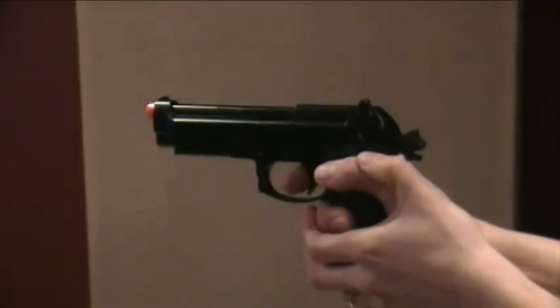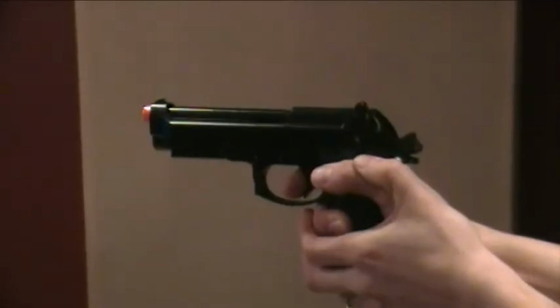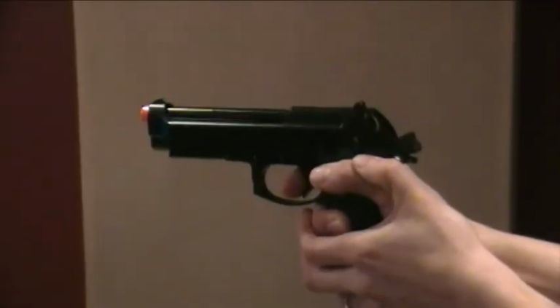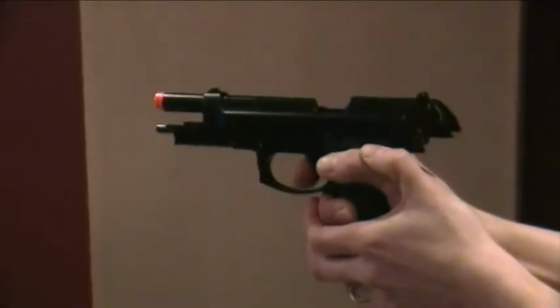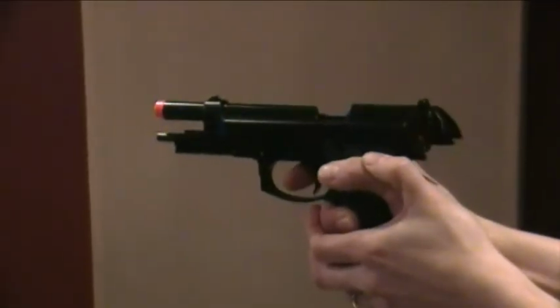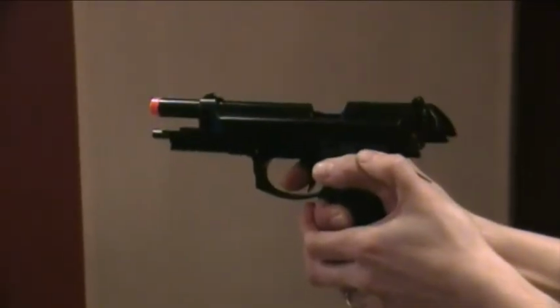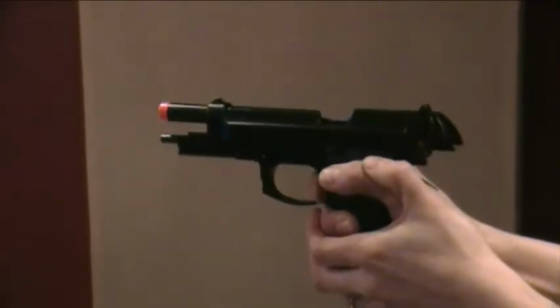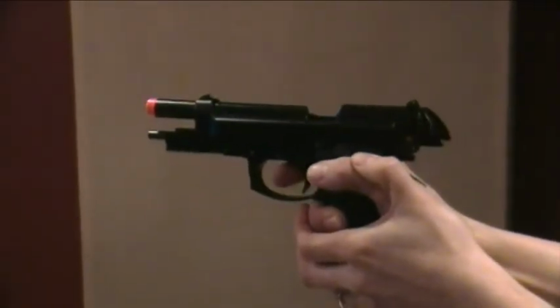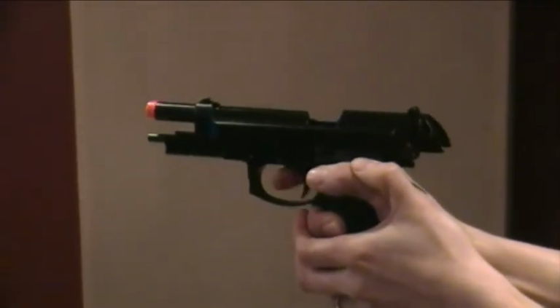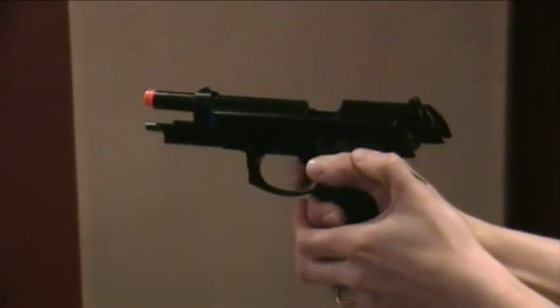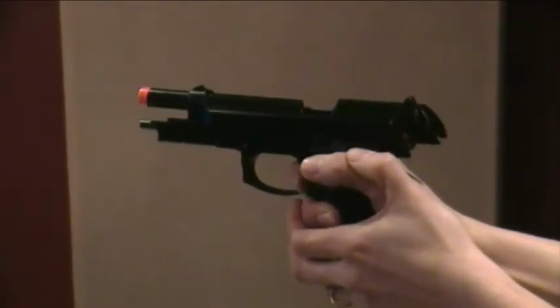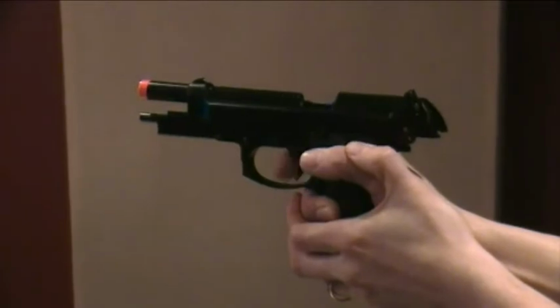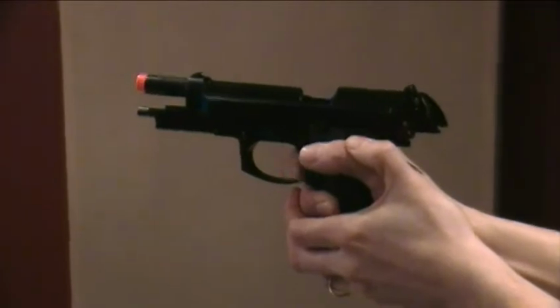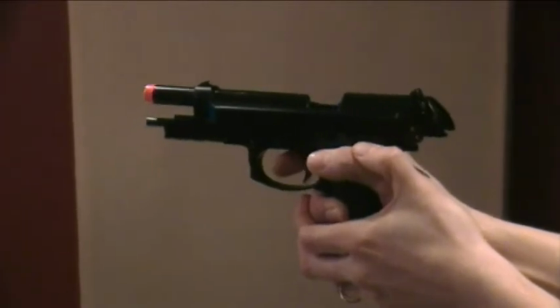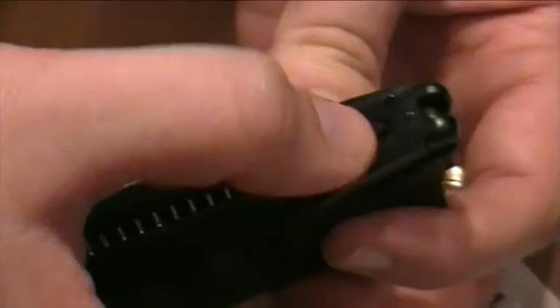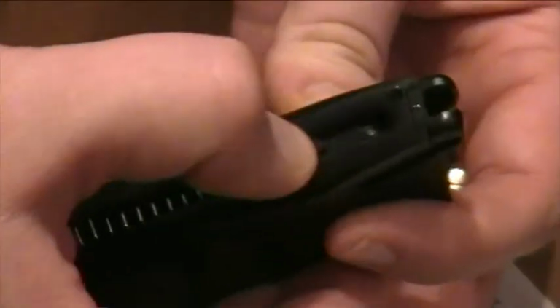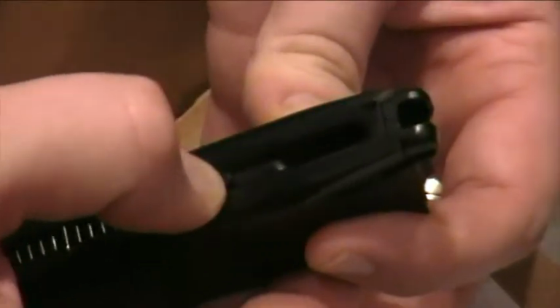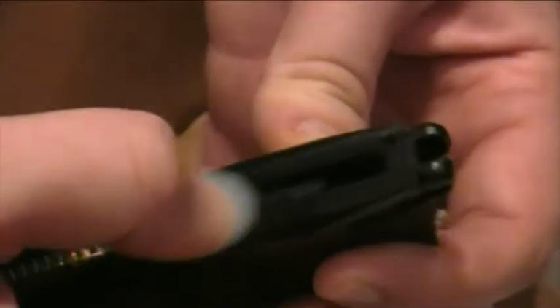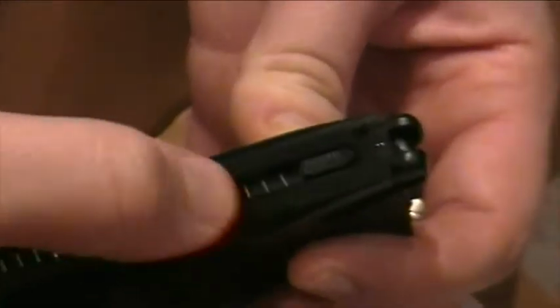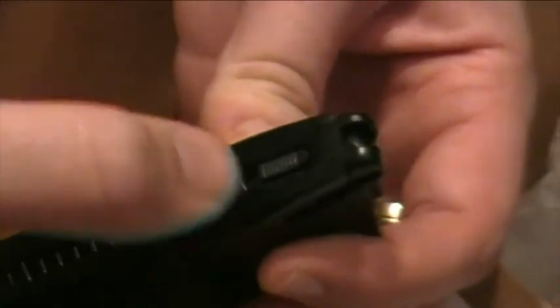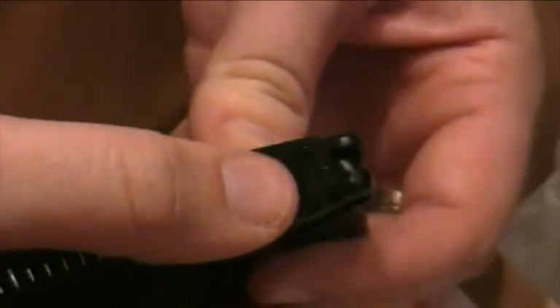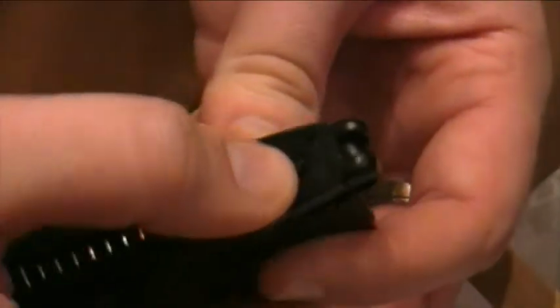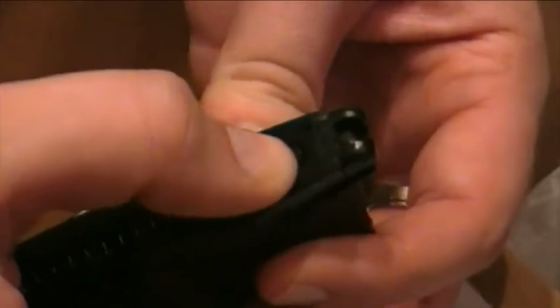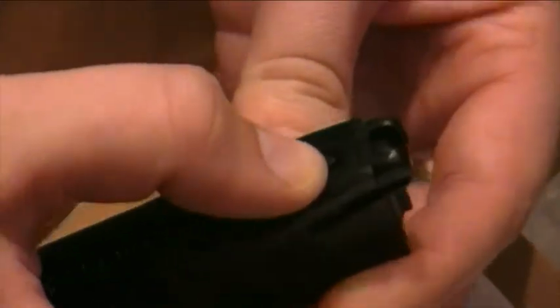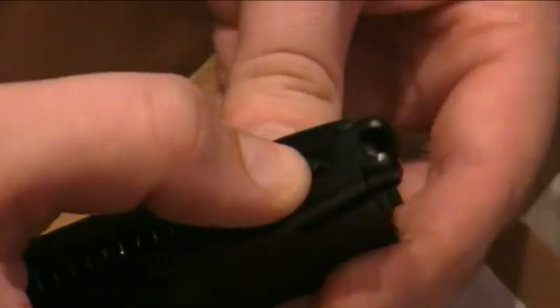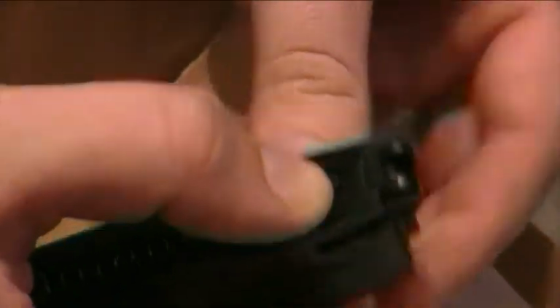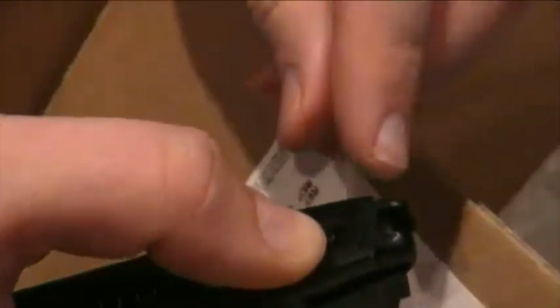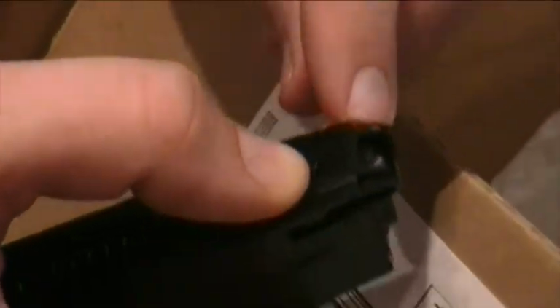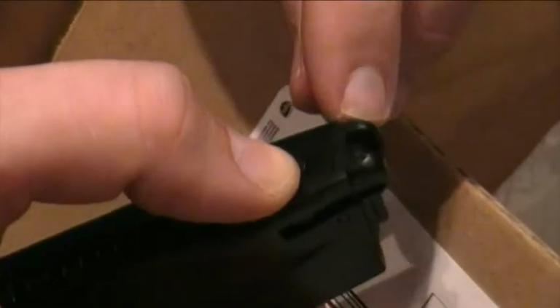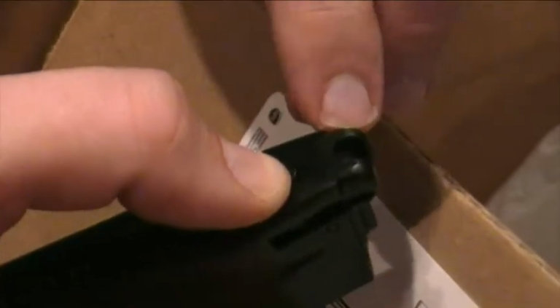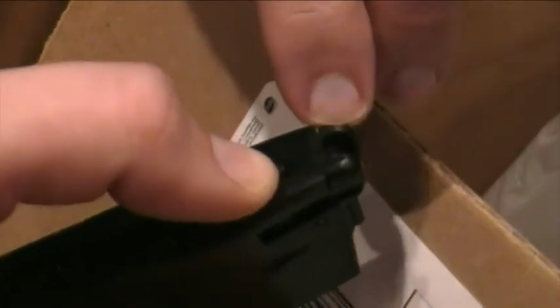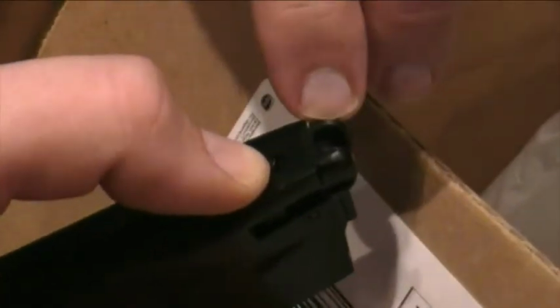Basically, if you try to fire an airsoft gun without ammo, that's what happens. That's simply because that little pin right there pushes up and stops the gun from dry firing.